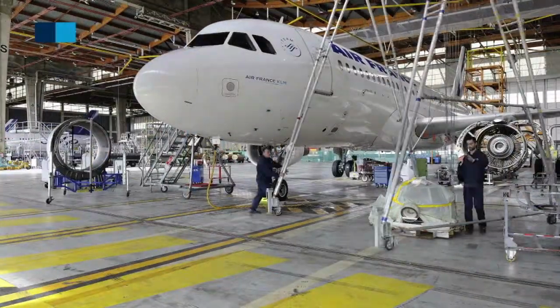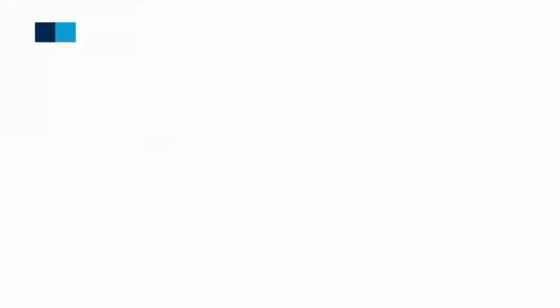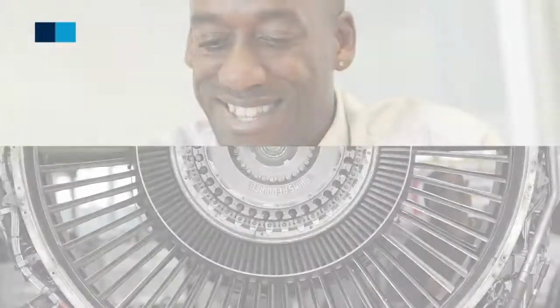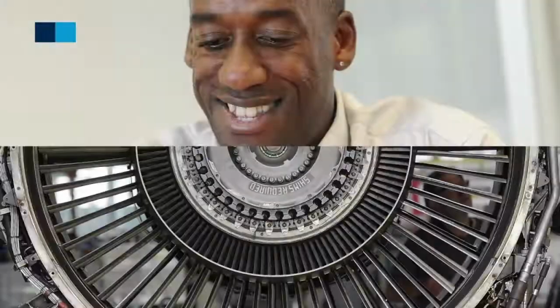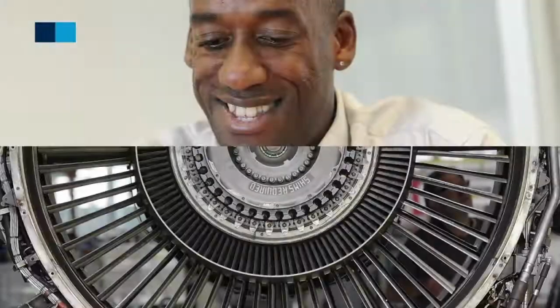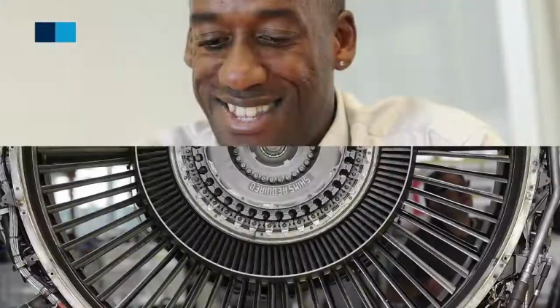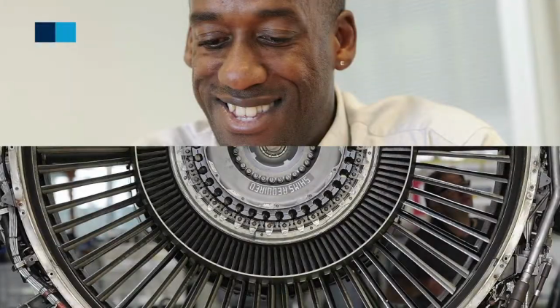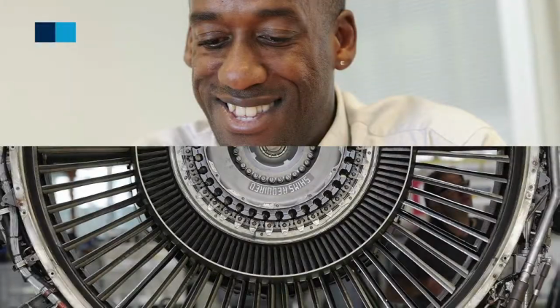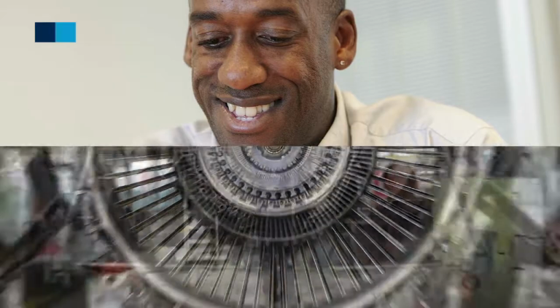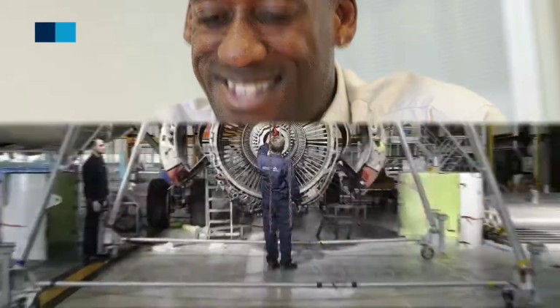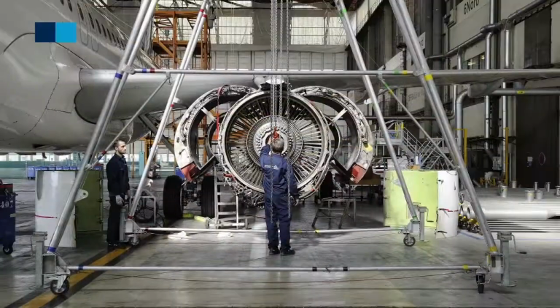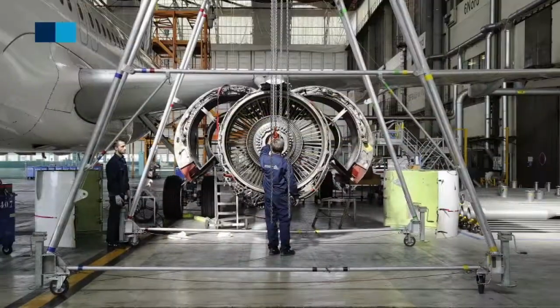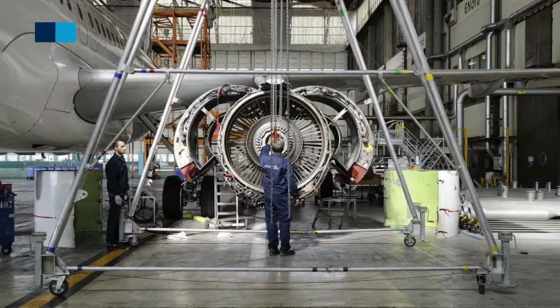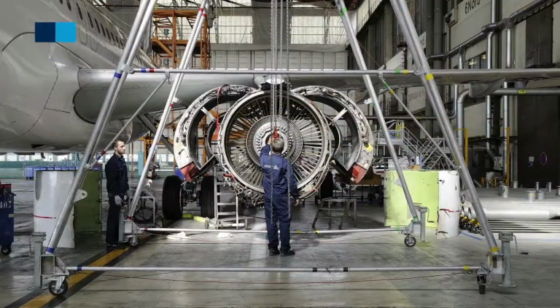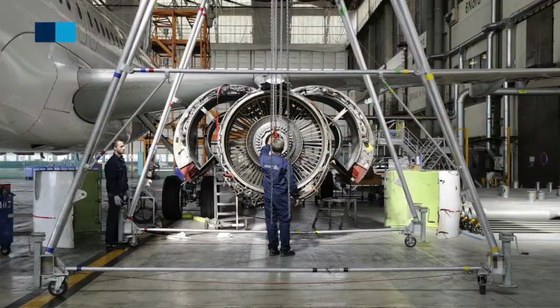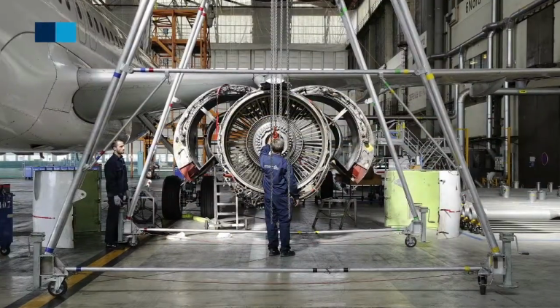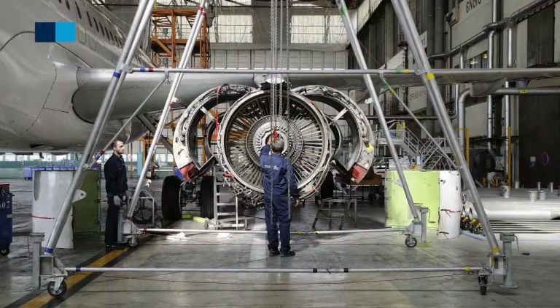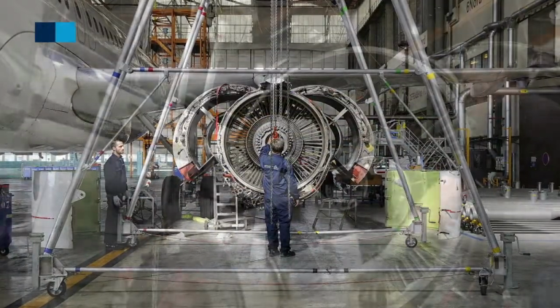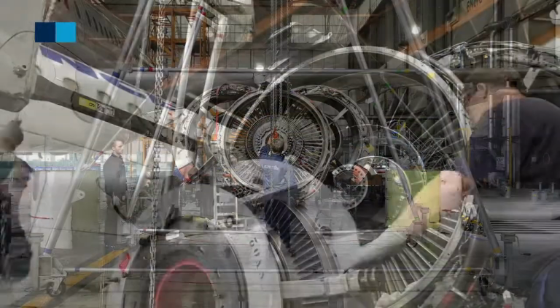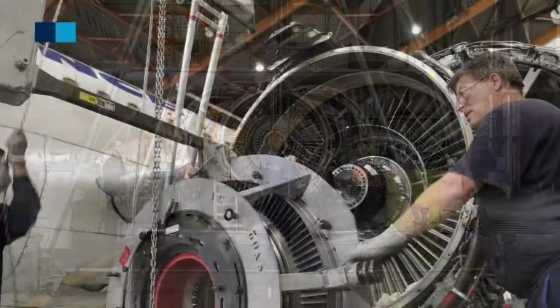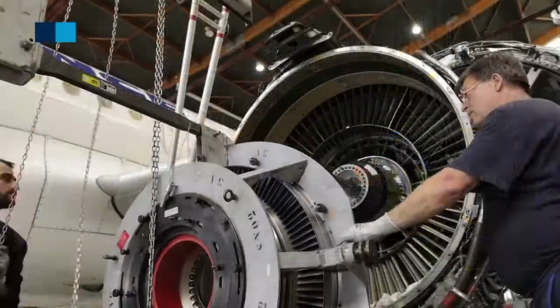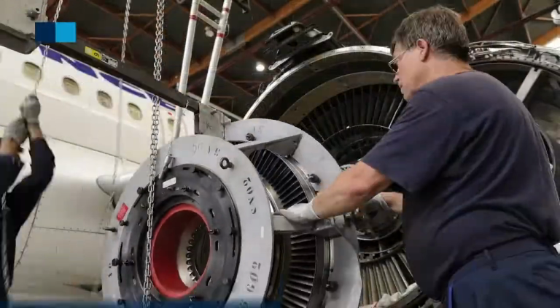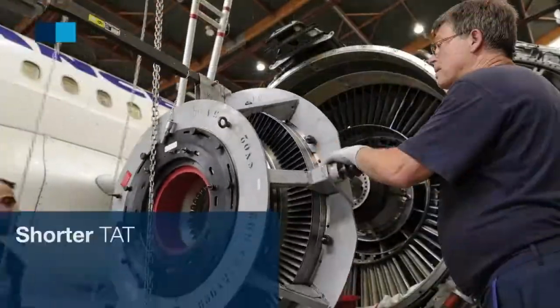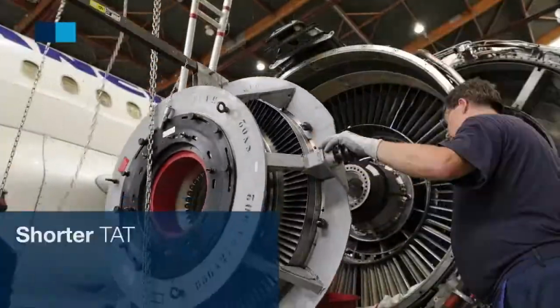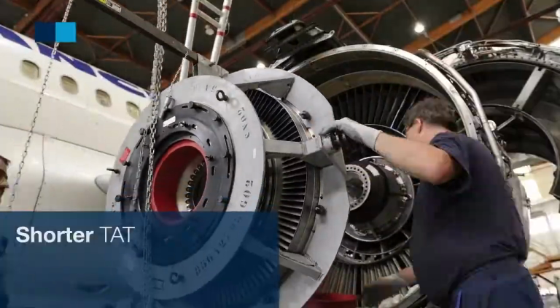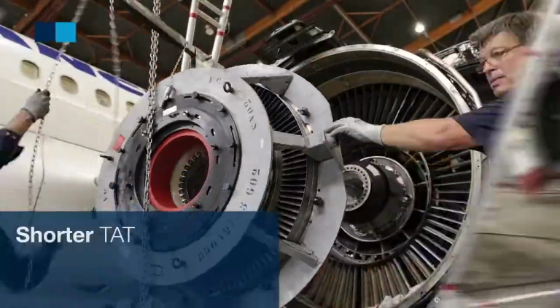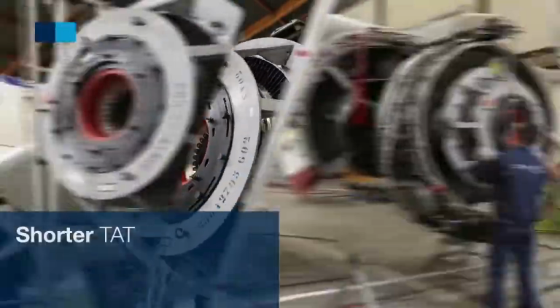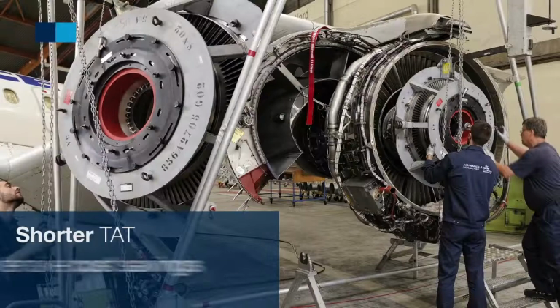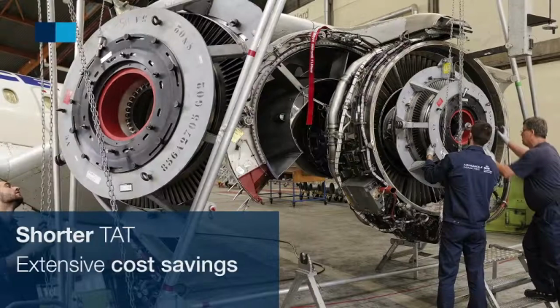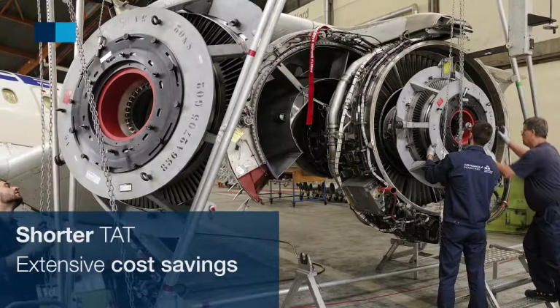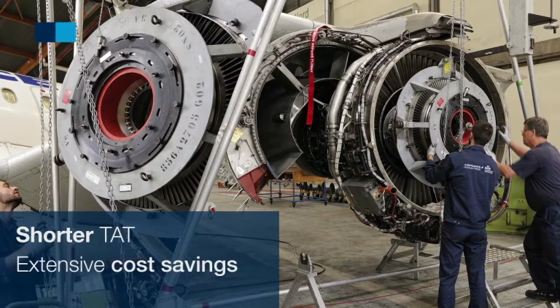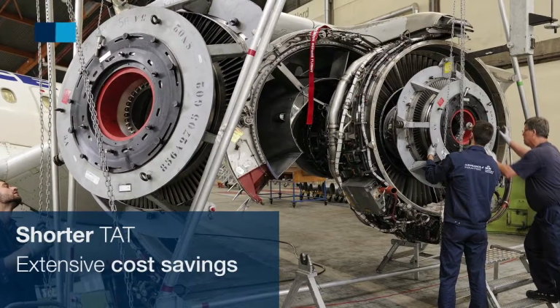This innovation enlarges on-wing and on-site capabilities, enabling shorter TAT and extensive cost savings.